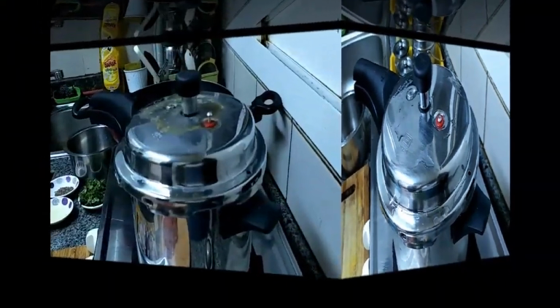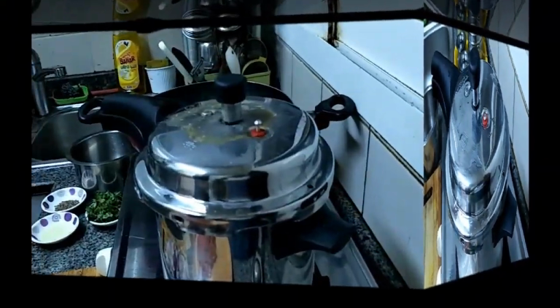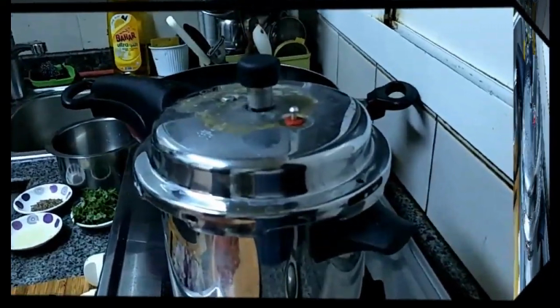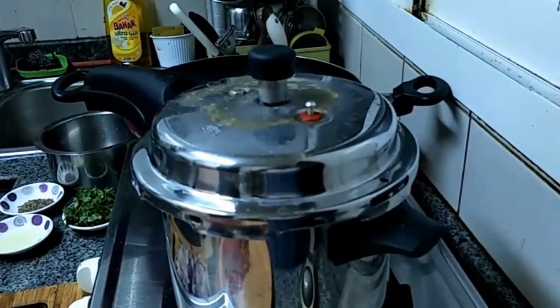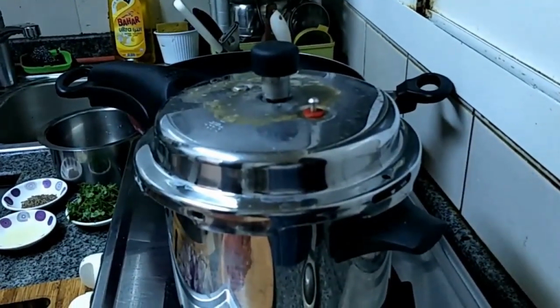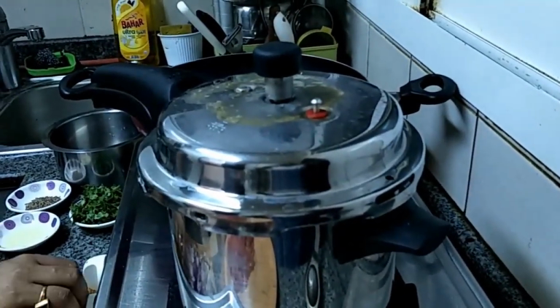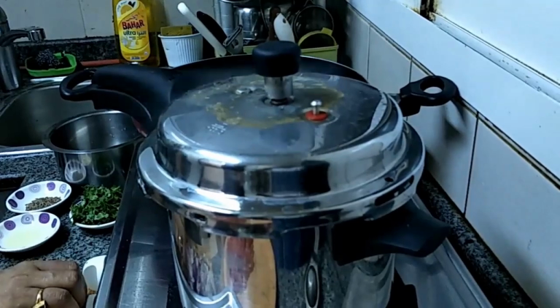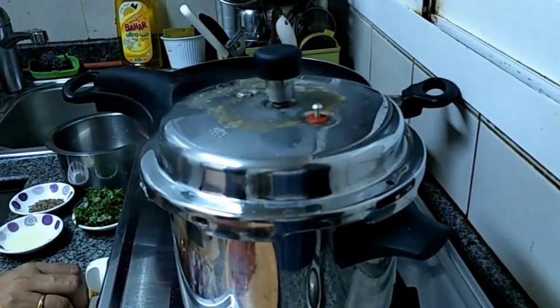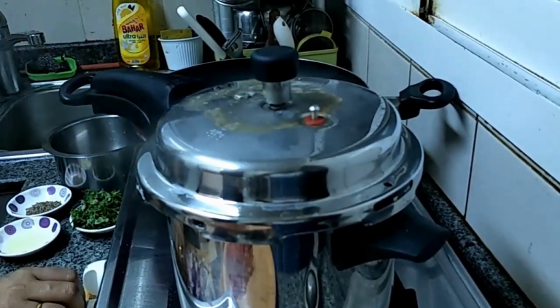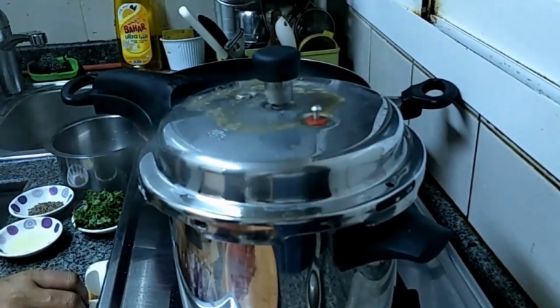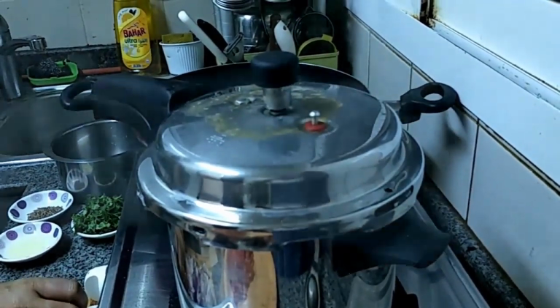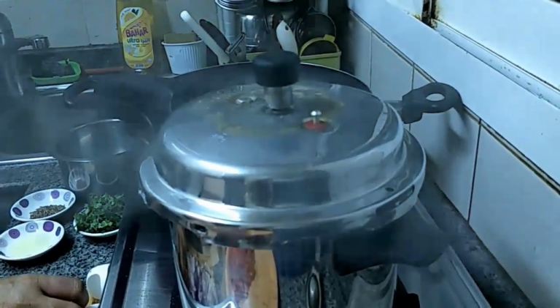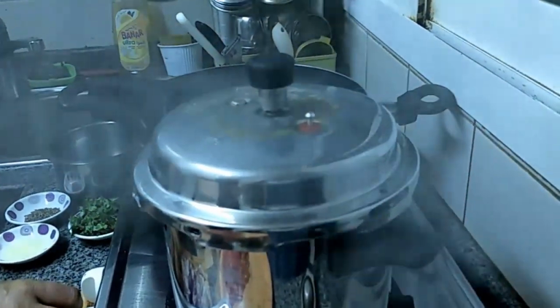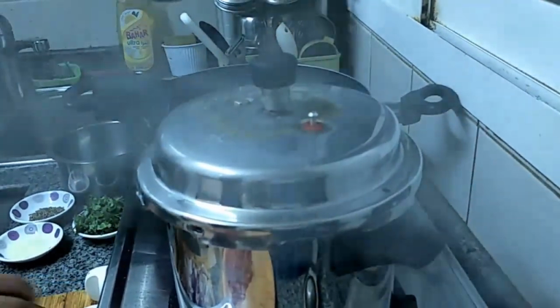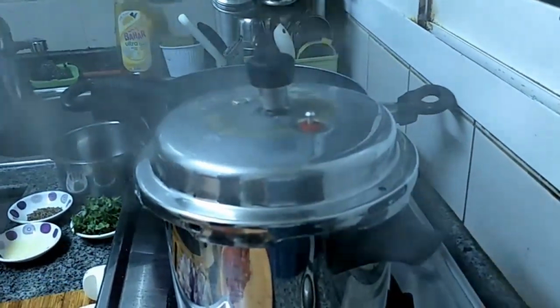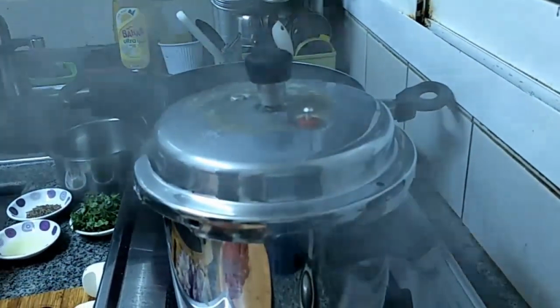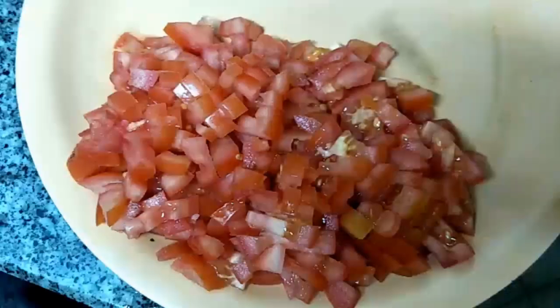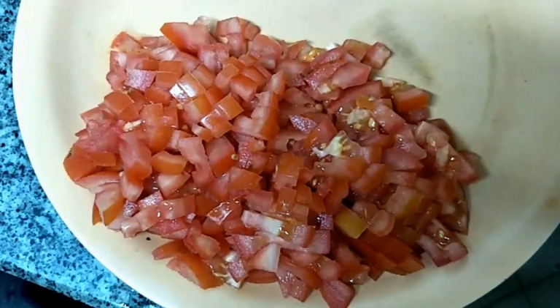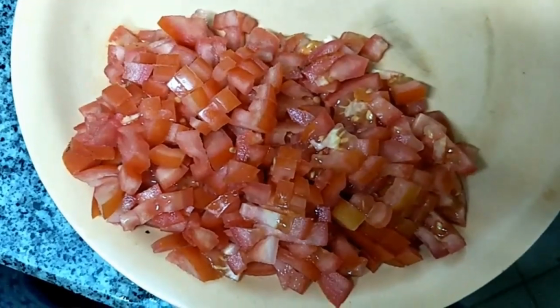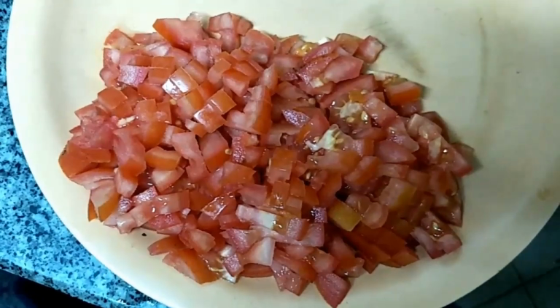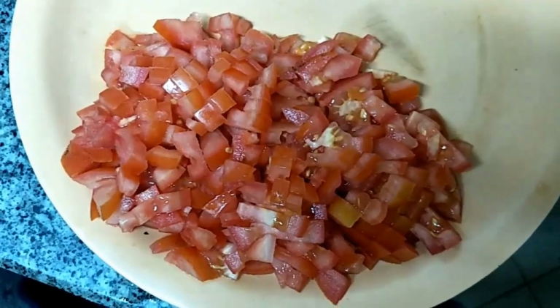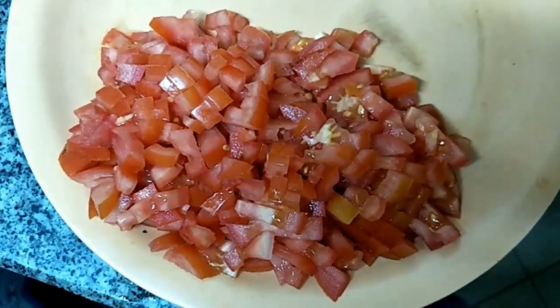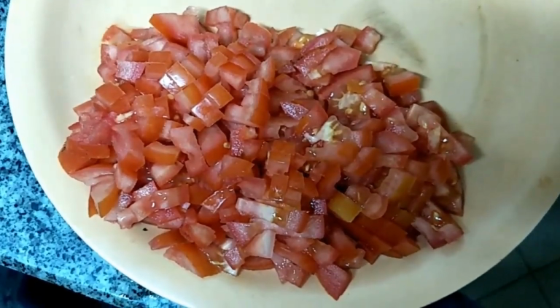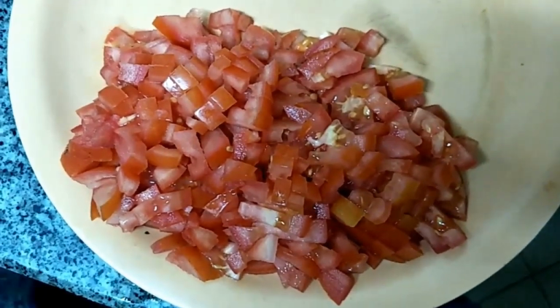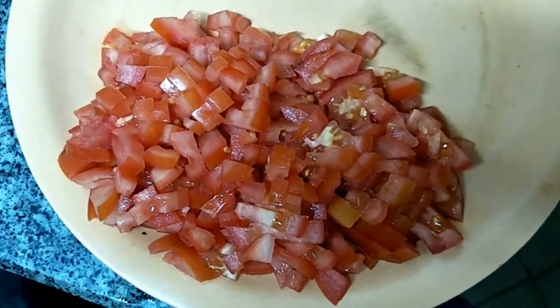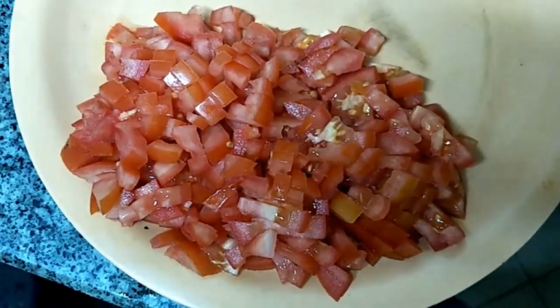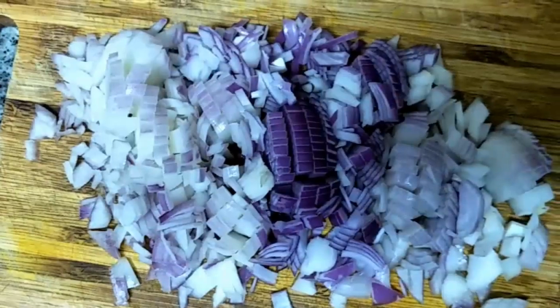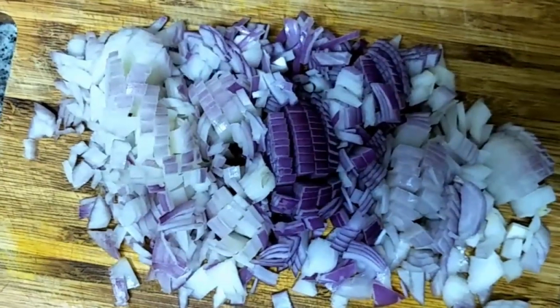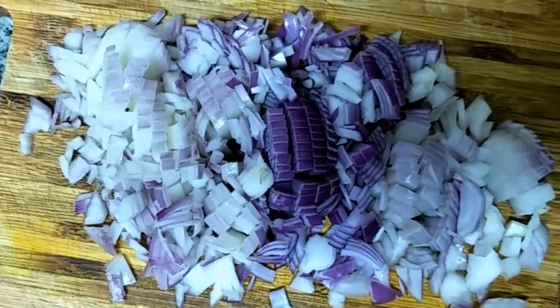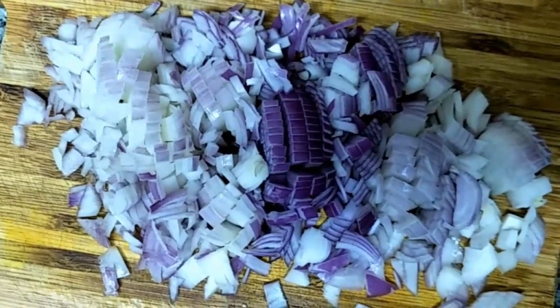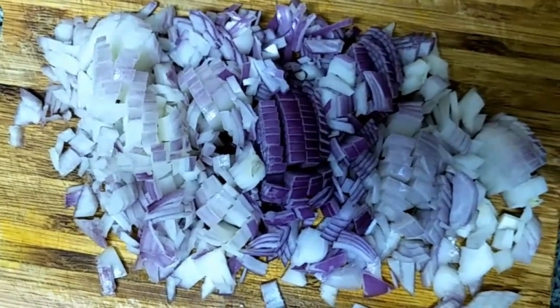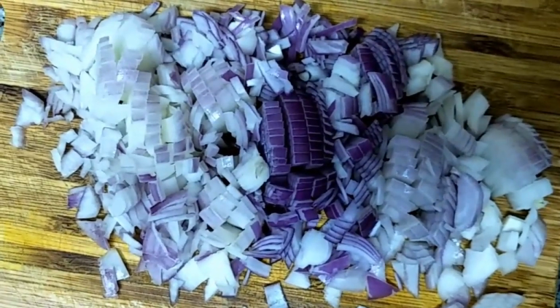The 8th whistle is going to come. We are going to switch off the flame. We have to cut the tomato into small pieces and the onion in the same manner.